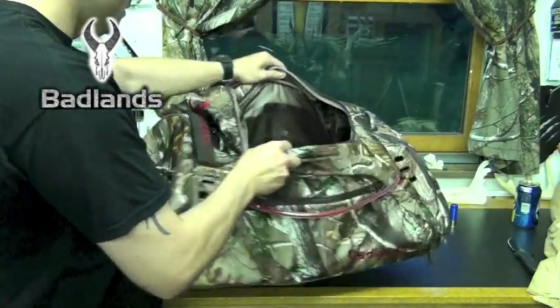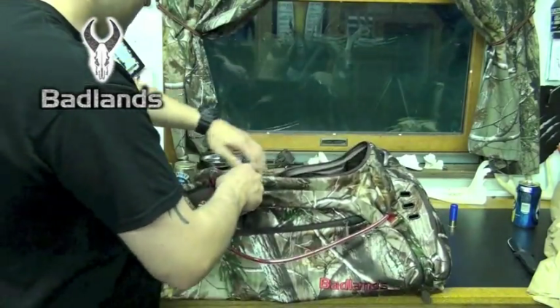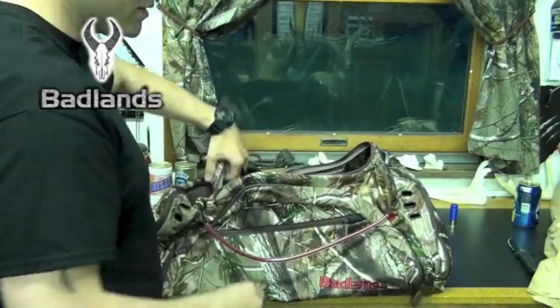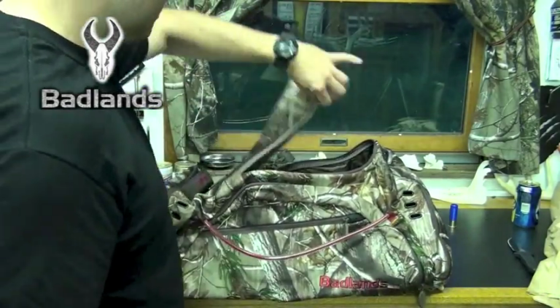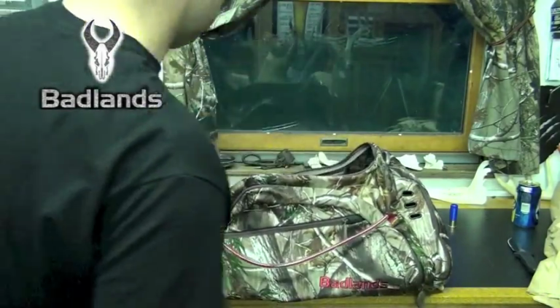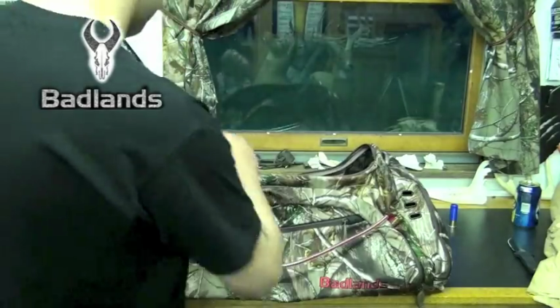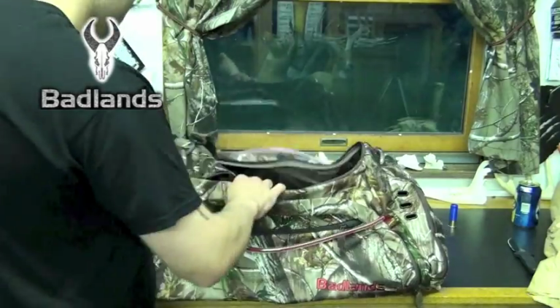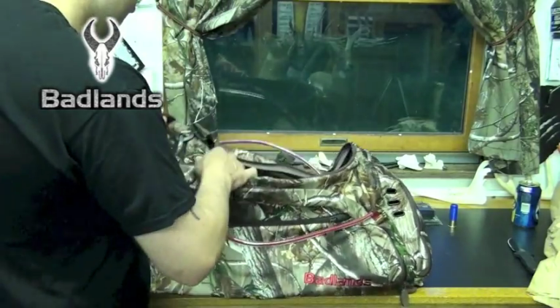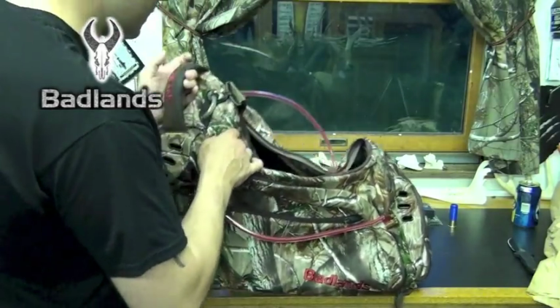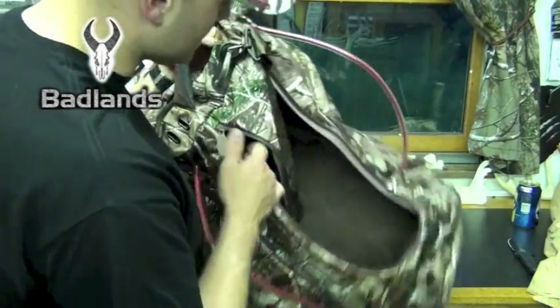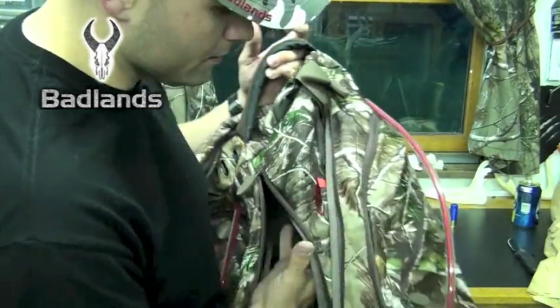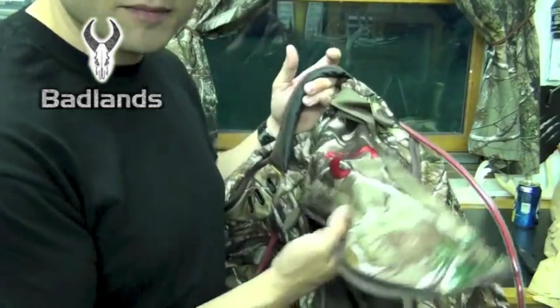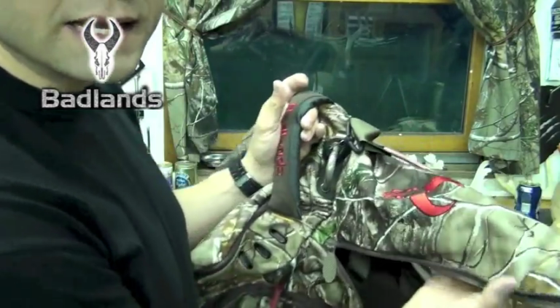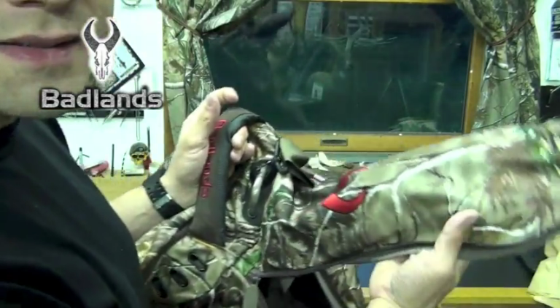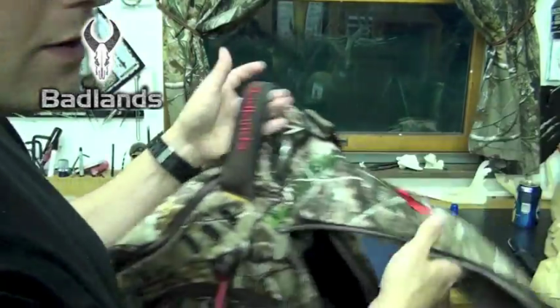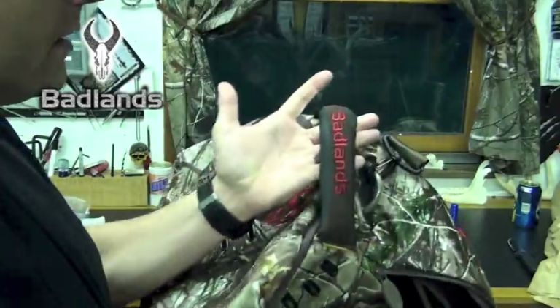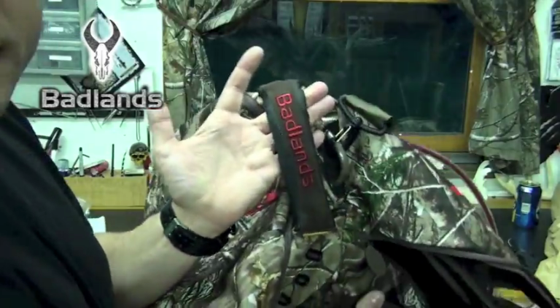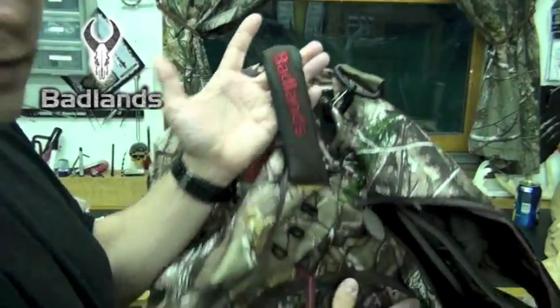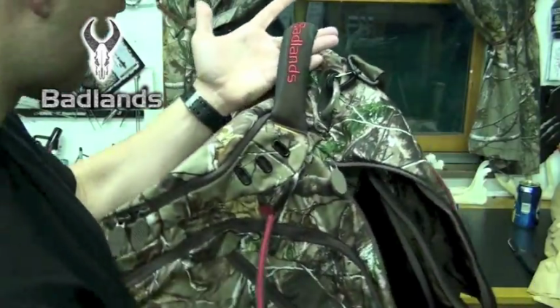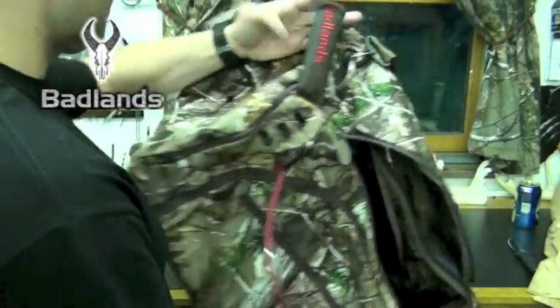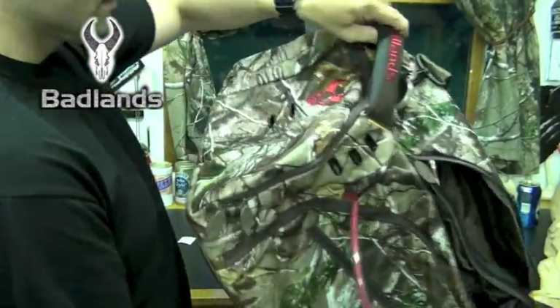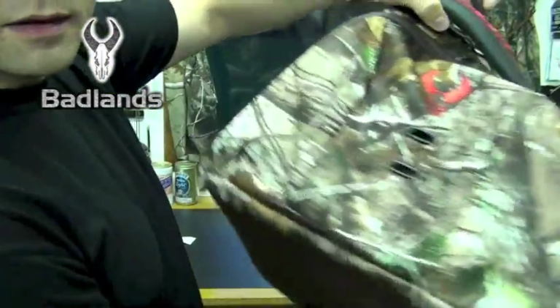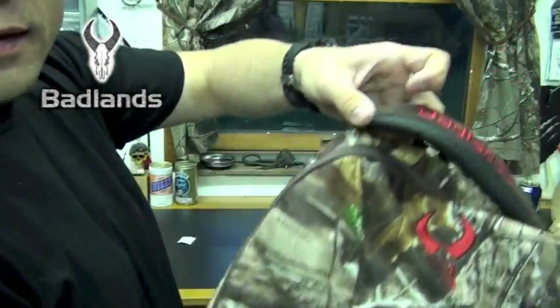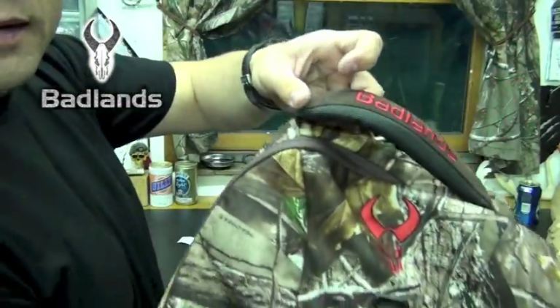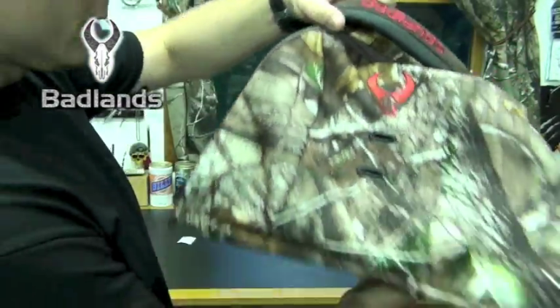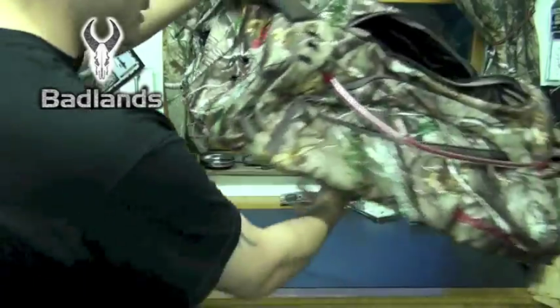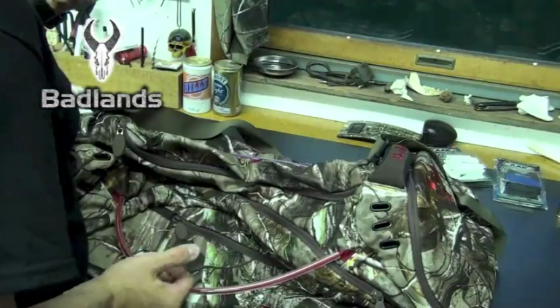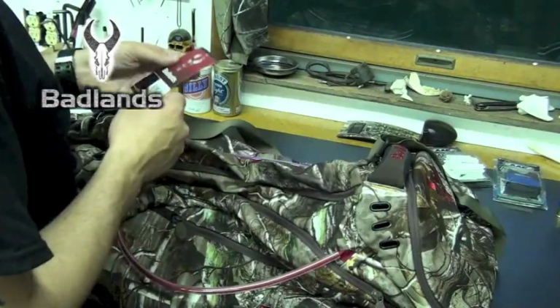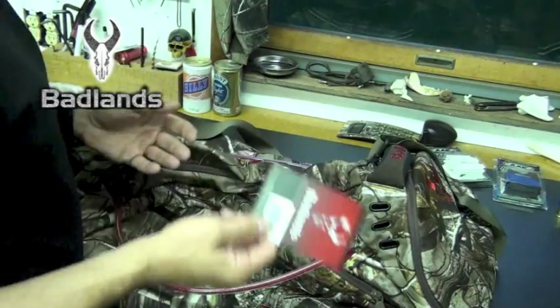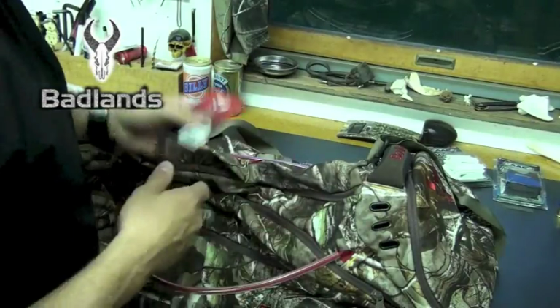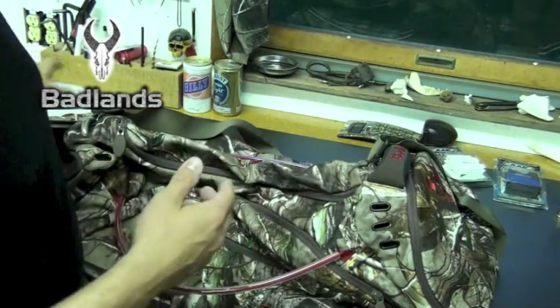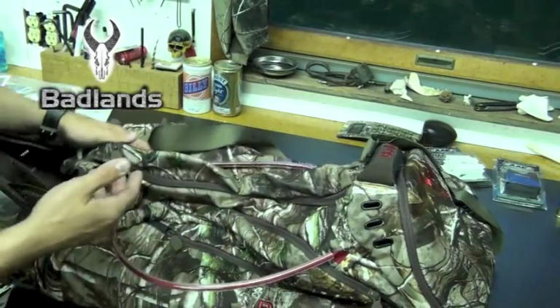I think we found my new piece of luggage. It's got Badlands decked out on this thing — it's all over the place. Yeah, this is the Transit X by Badlands.